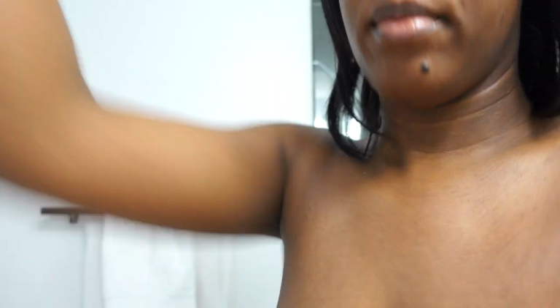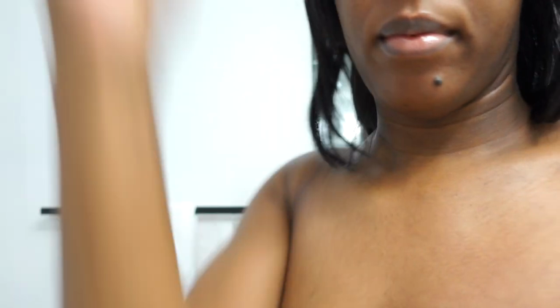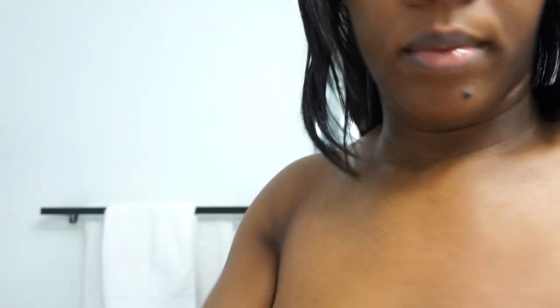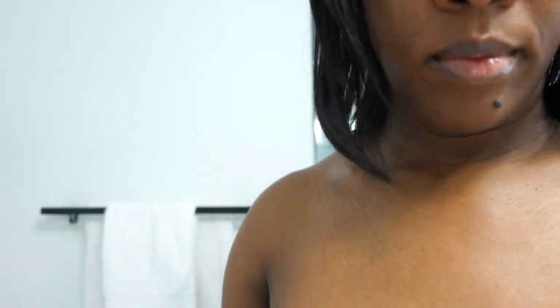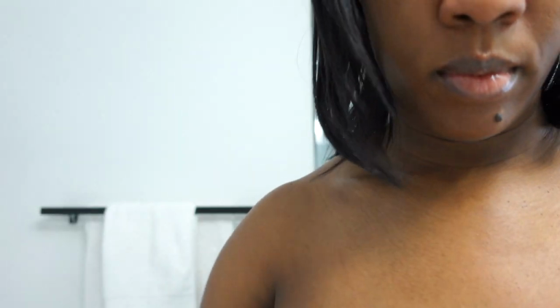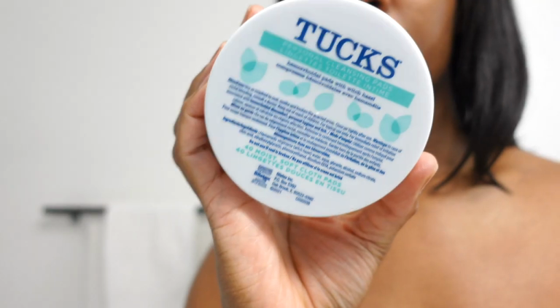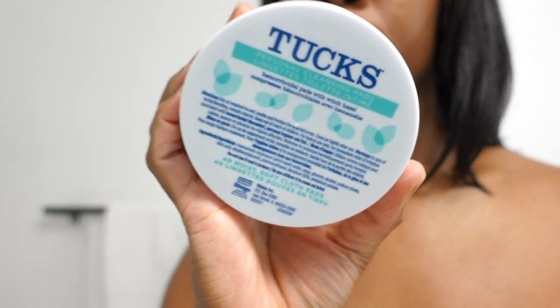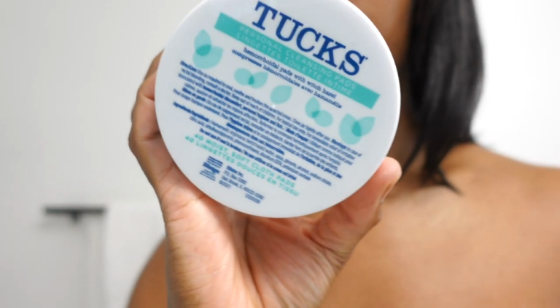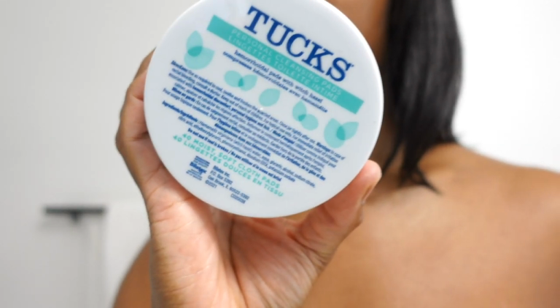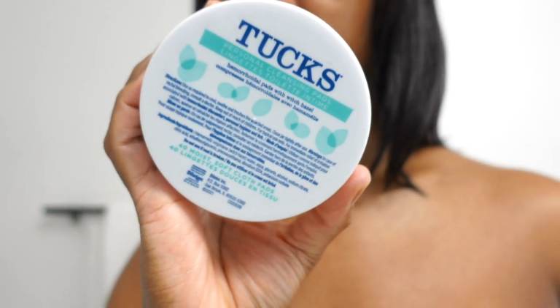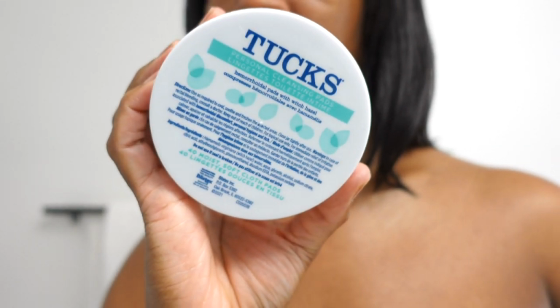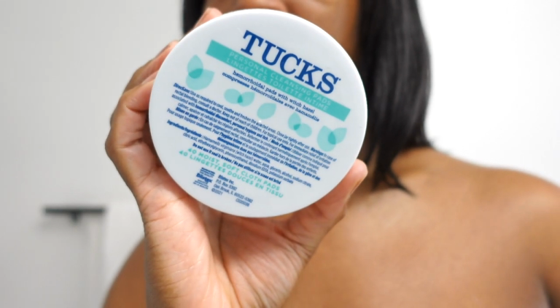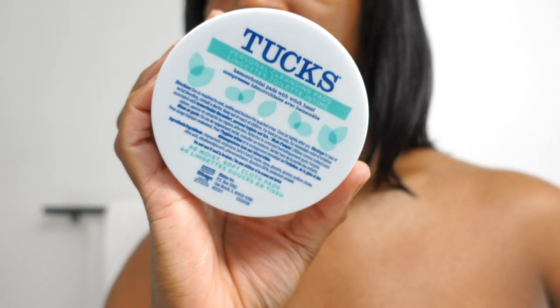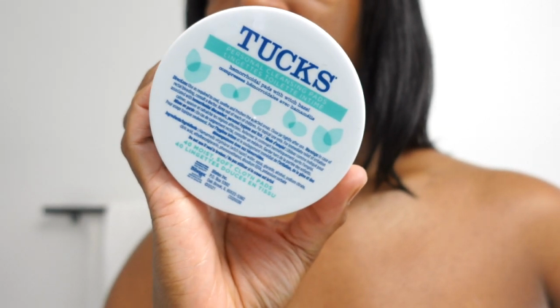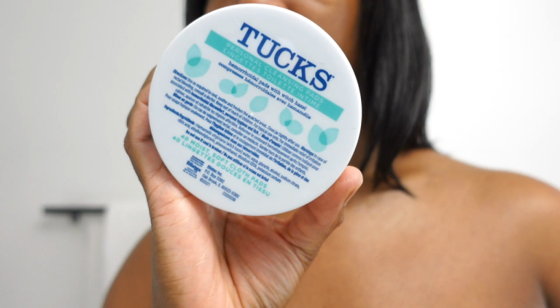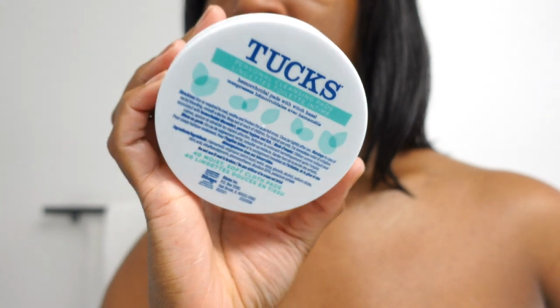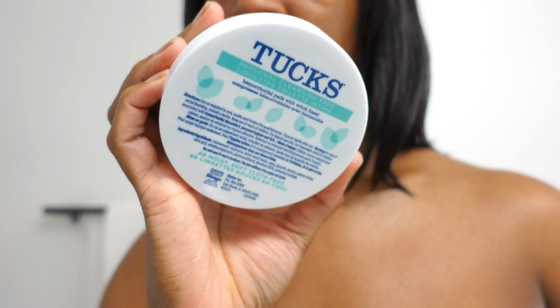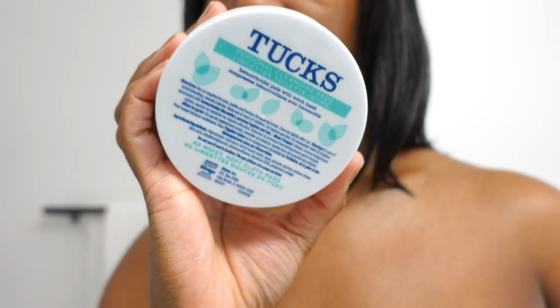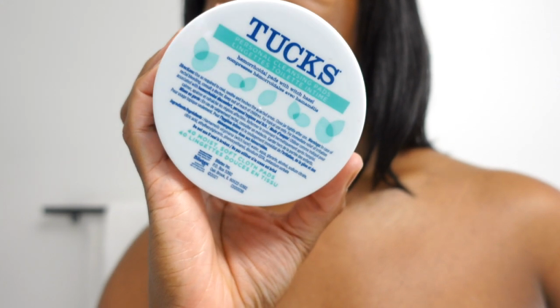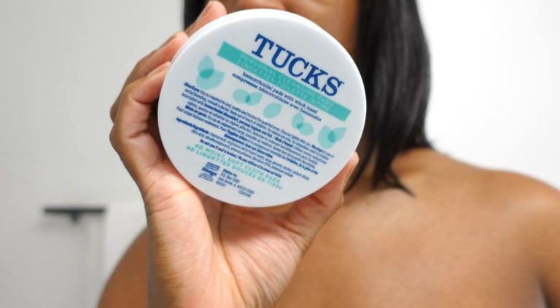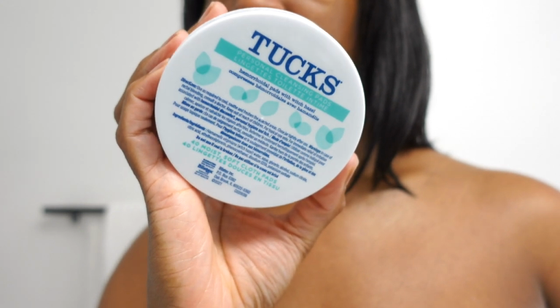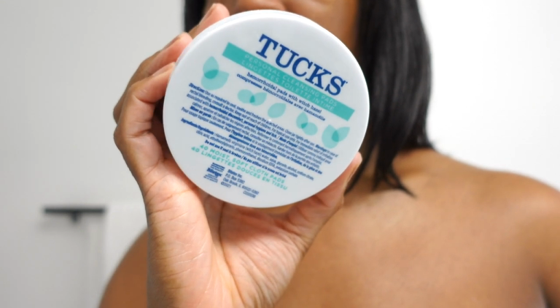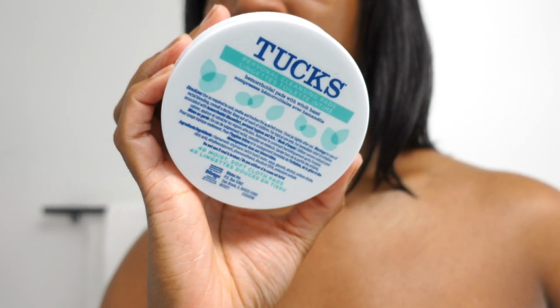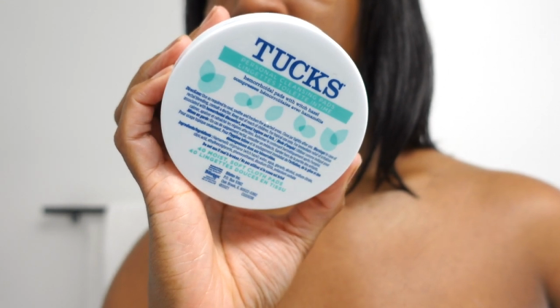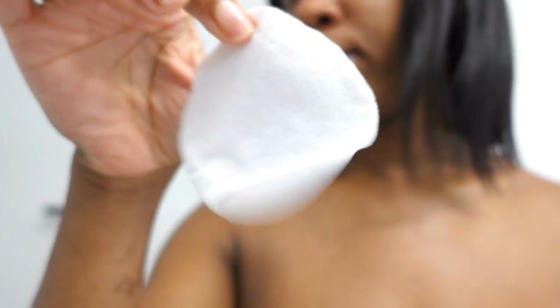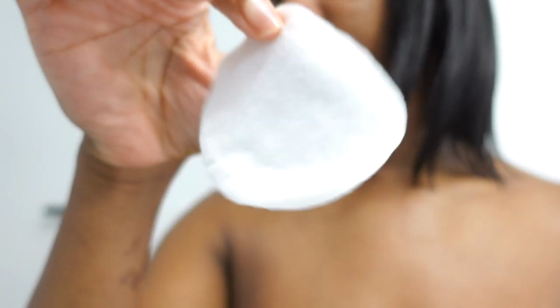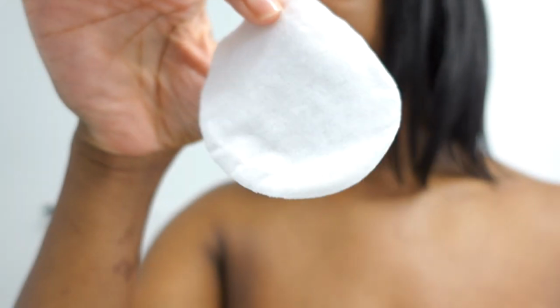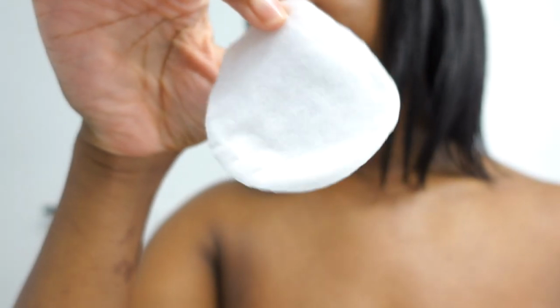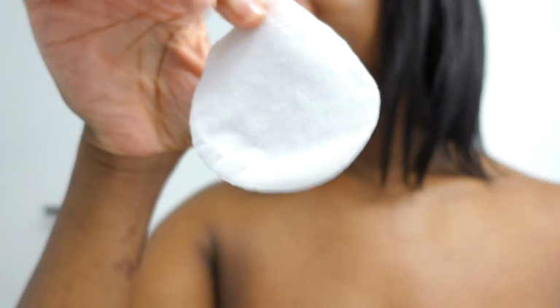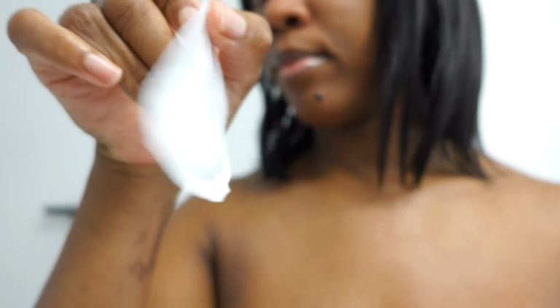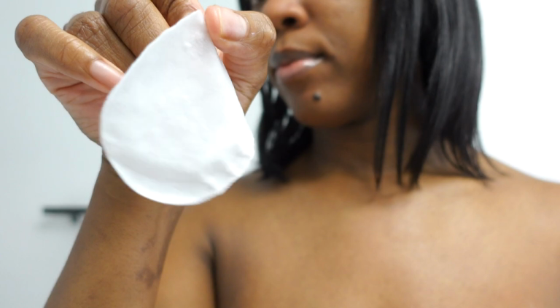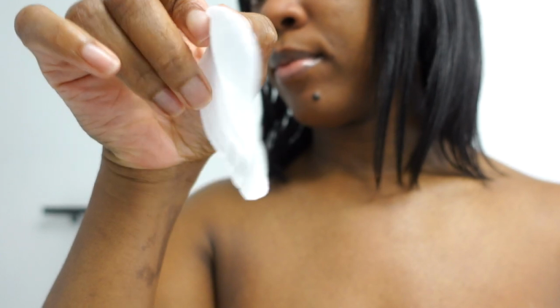Next I'm going in with the Tucks witch hazel packs. I got this for my postpartum basket and I didn't know that a lot of people had this as part of their skincare routine — so if you know, you know. You use it for your feminine area.